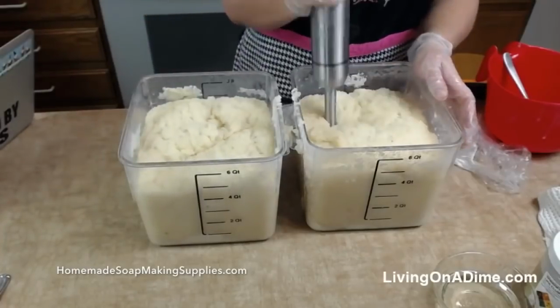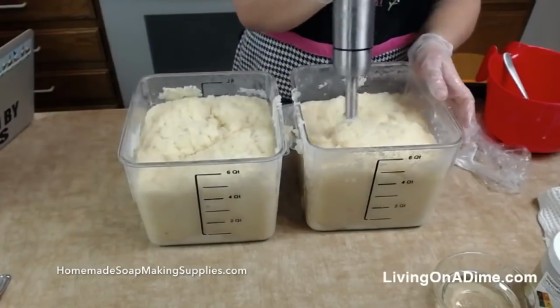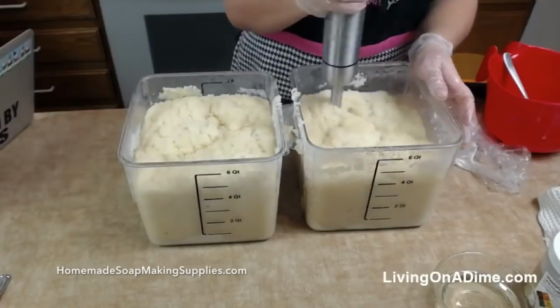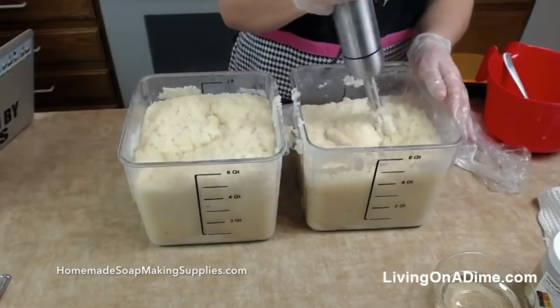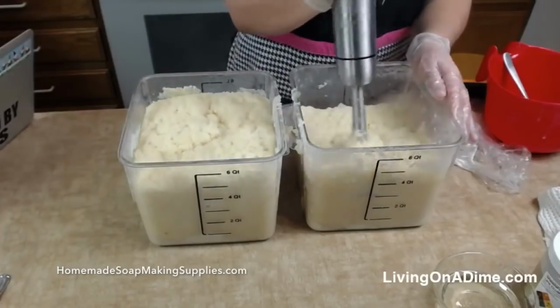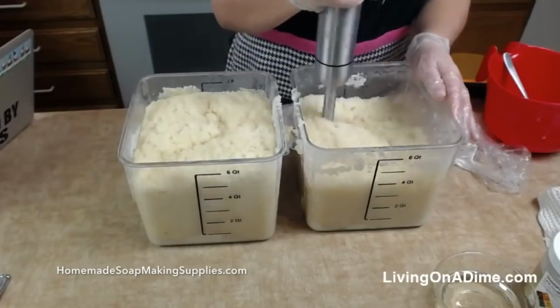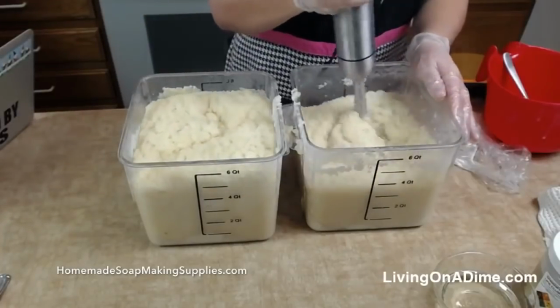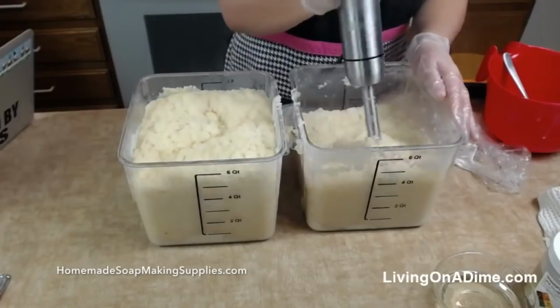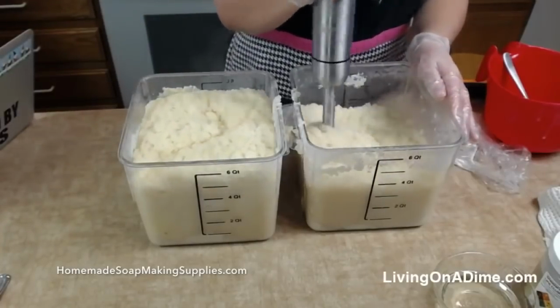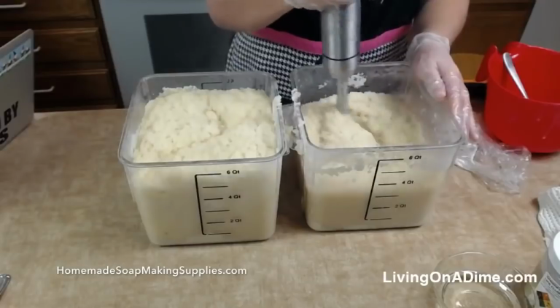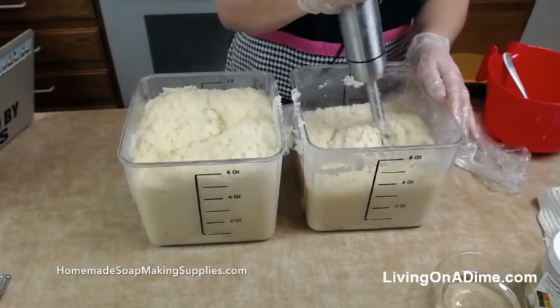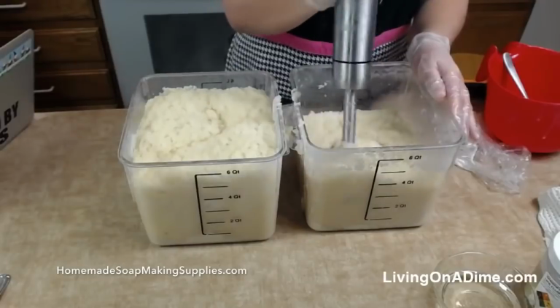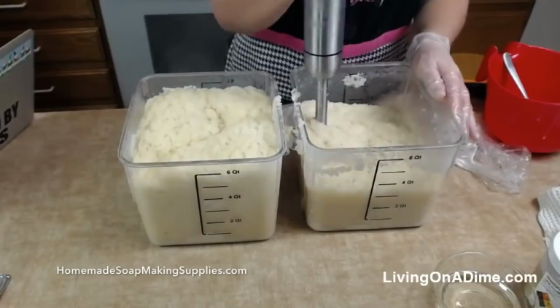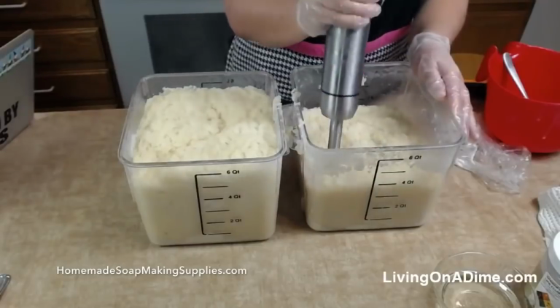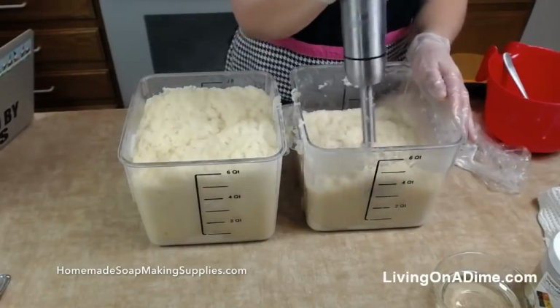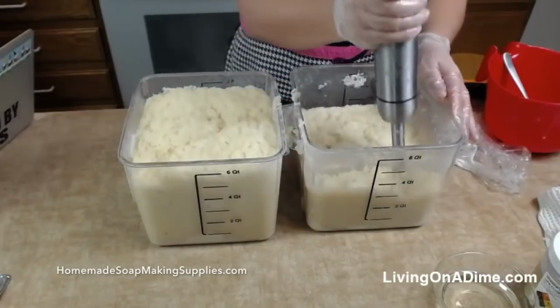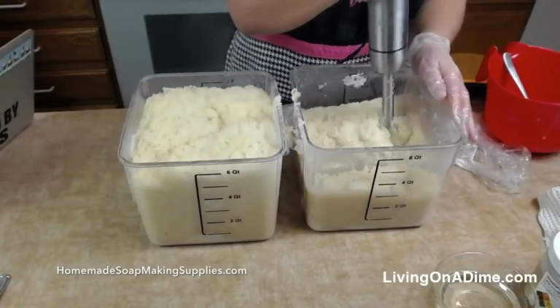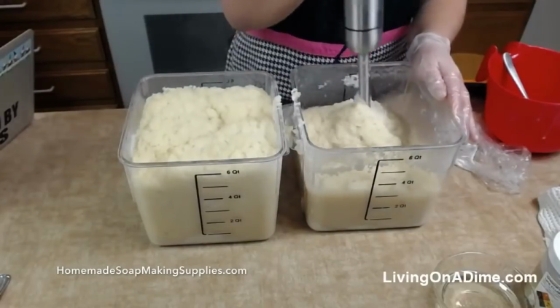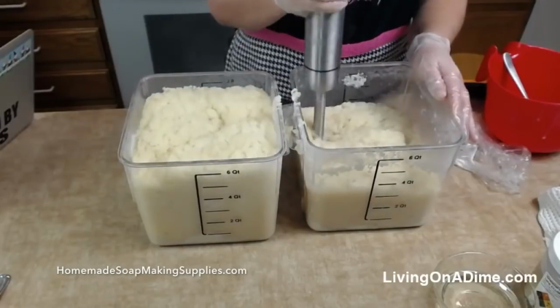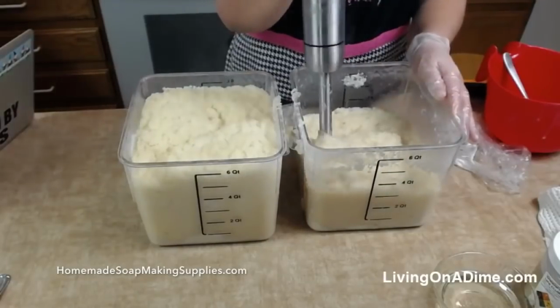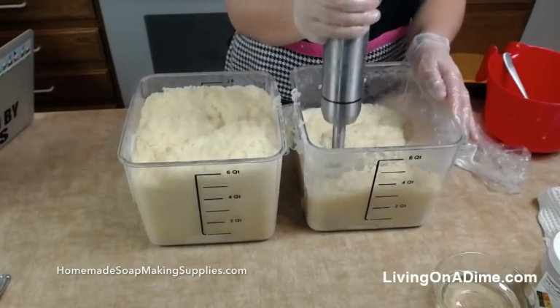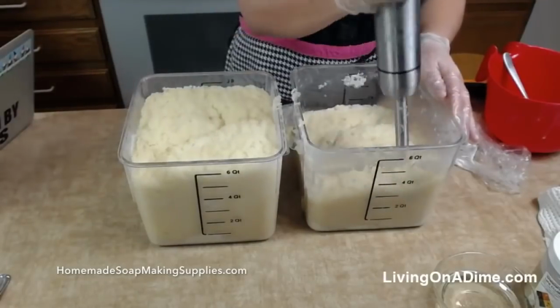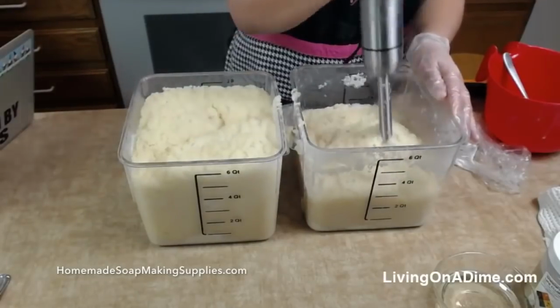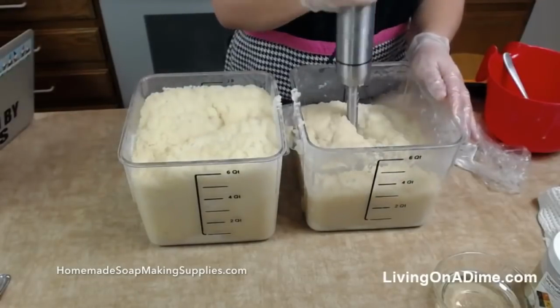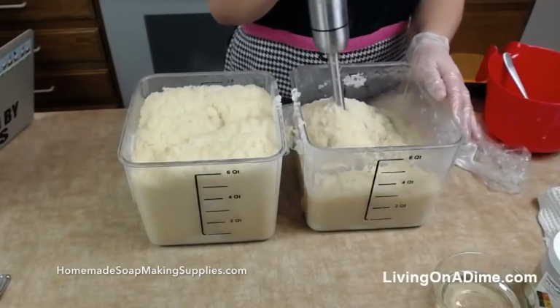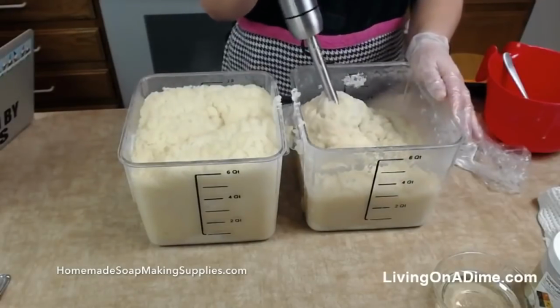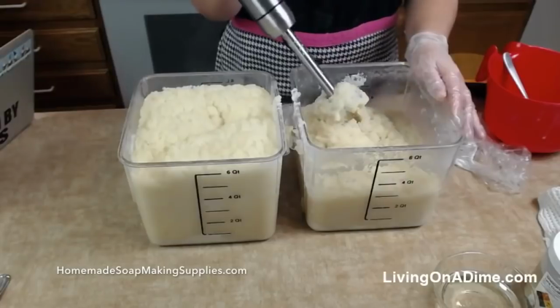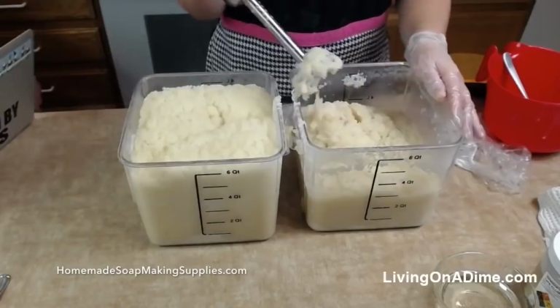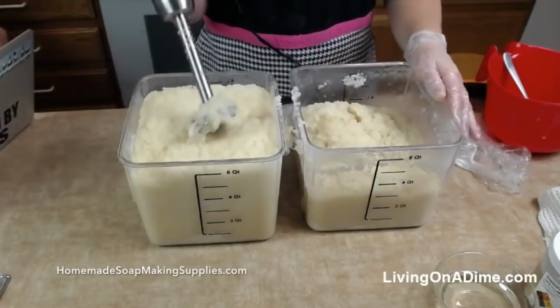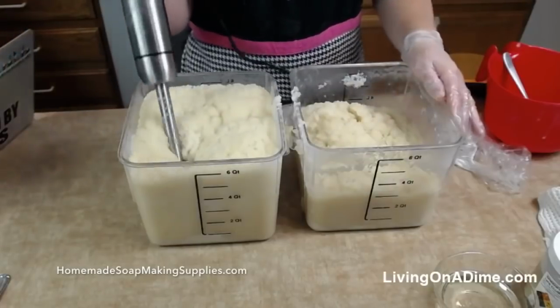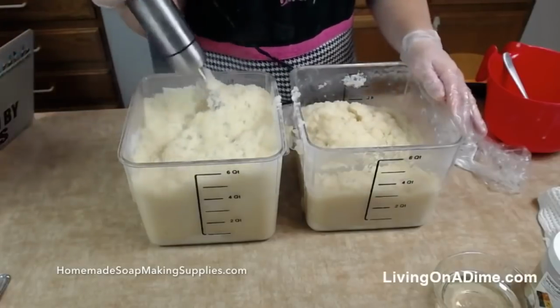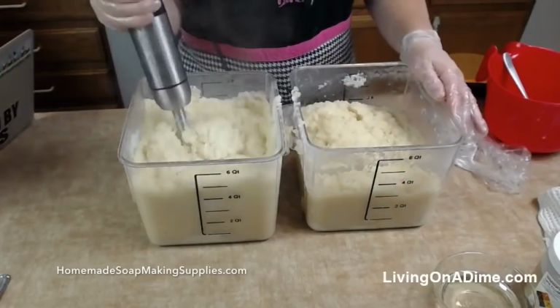Tita is here from Chile. Welcome! She says in Chile they also have sopapillas but they add pumpkin to the dough so it's sort of orange. Oh yum — that would be delicious.